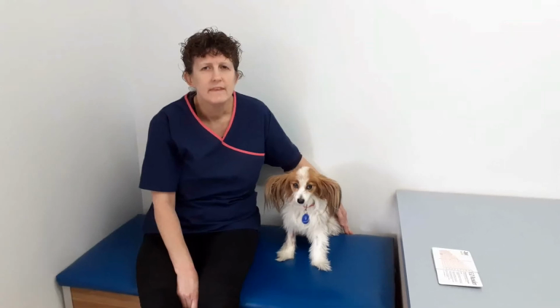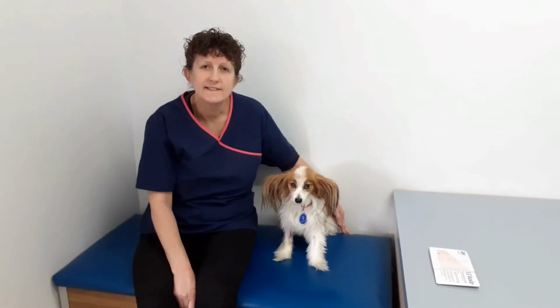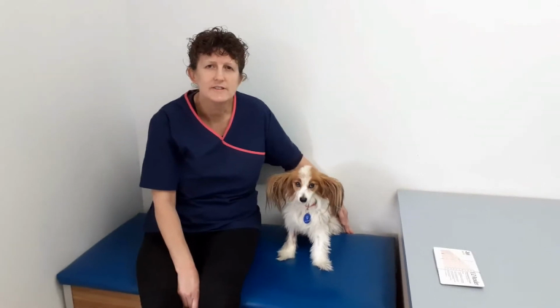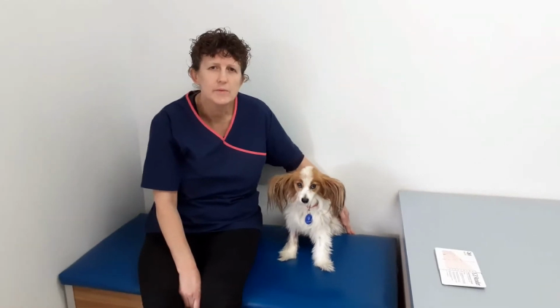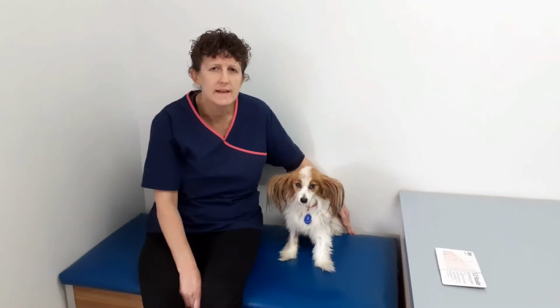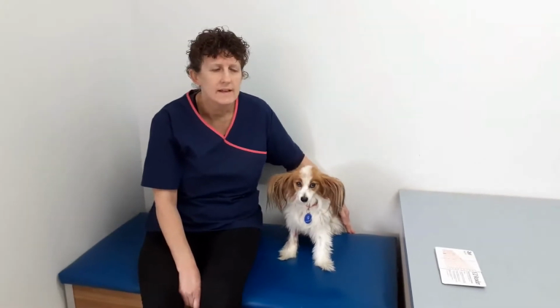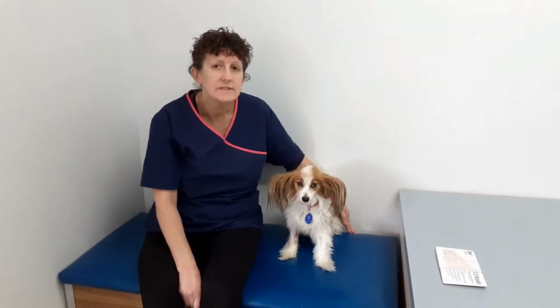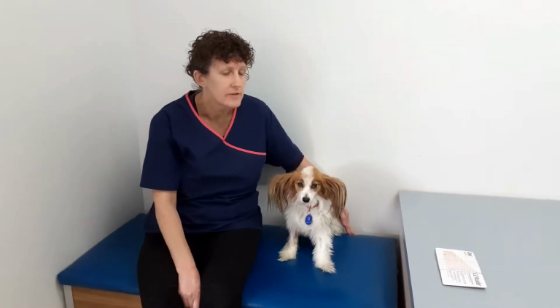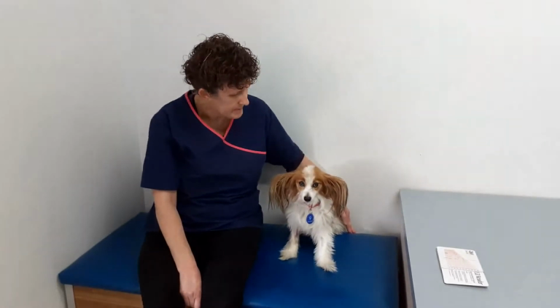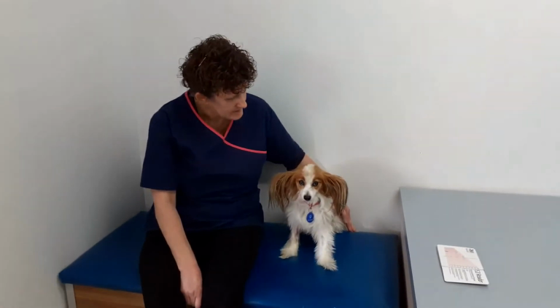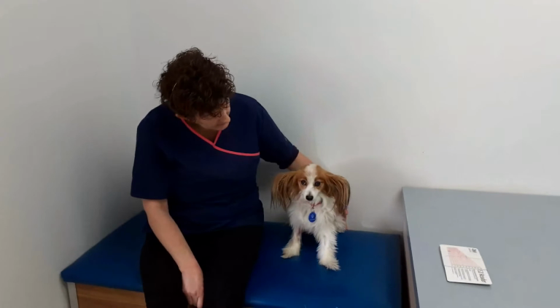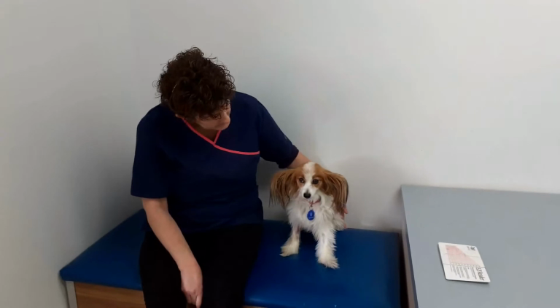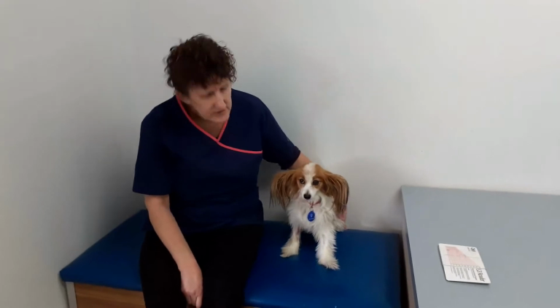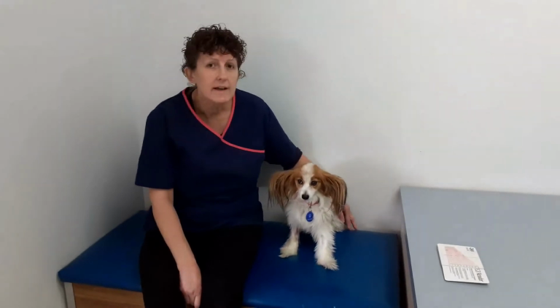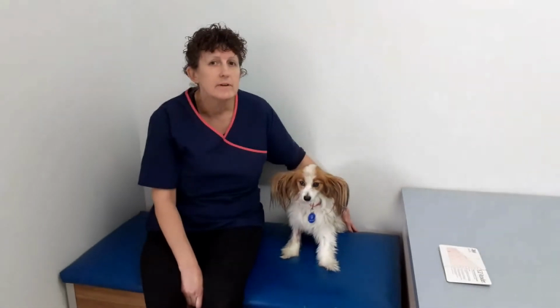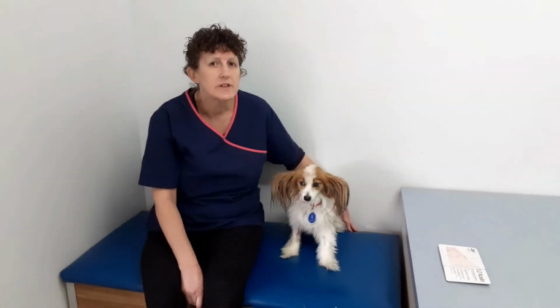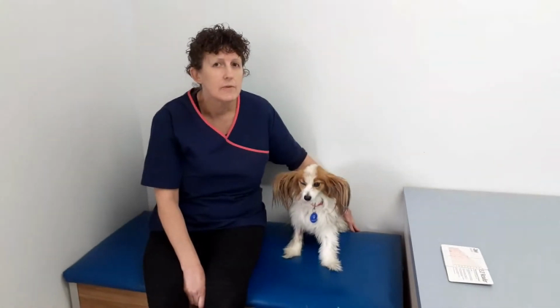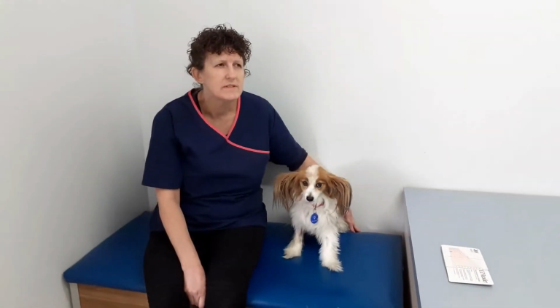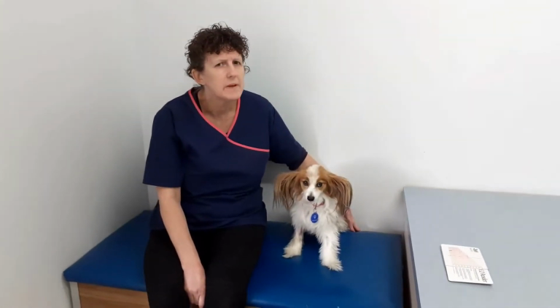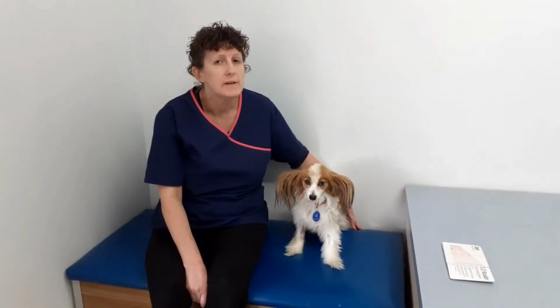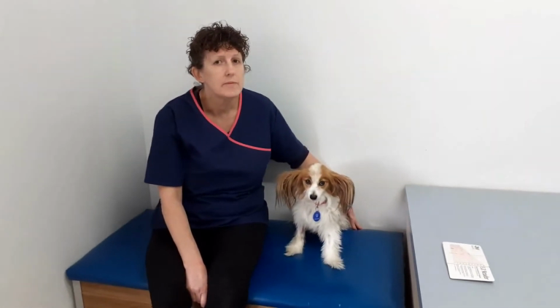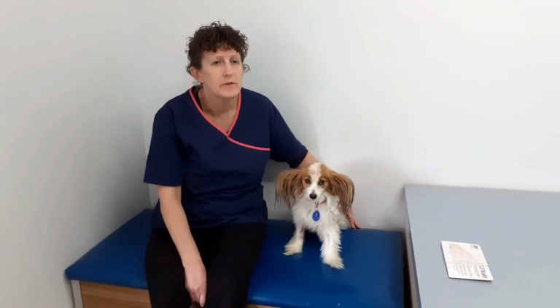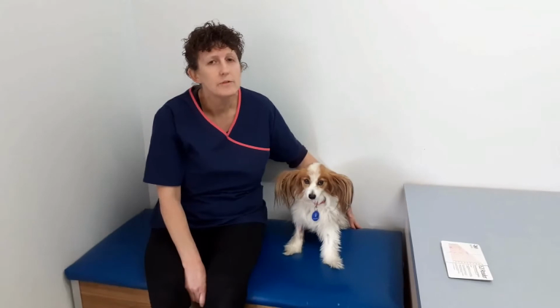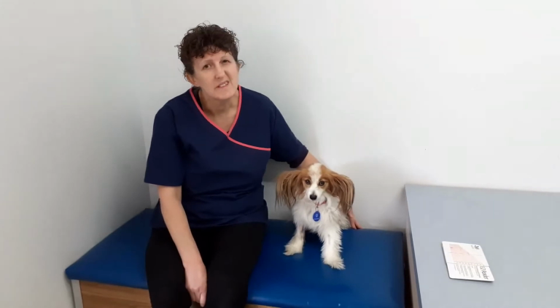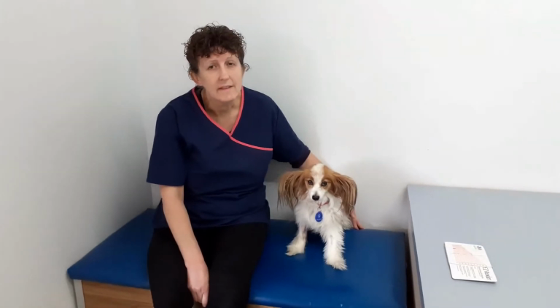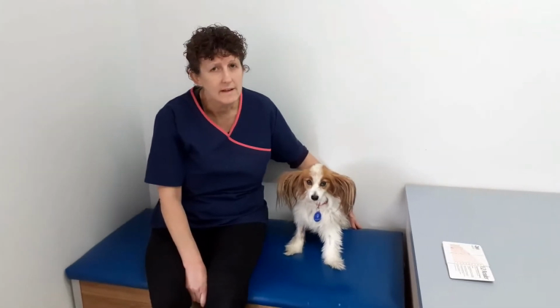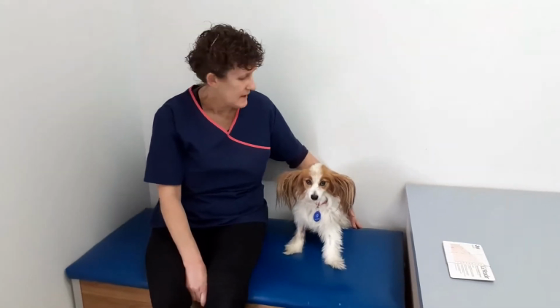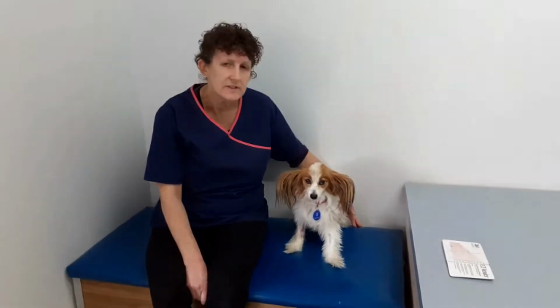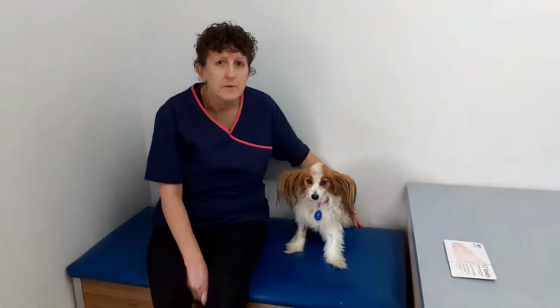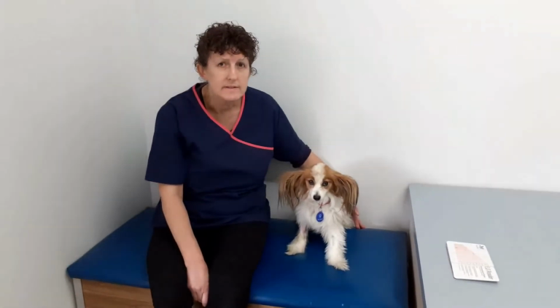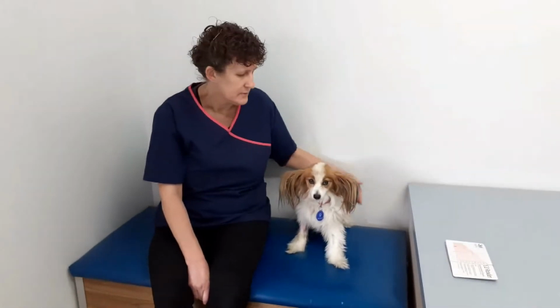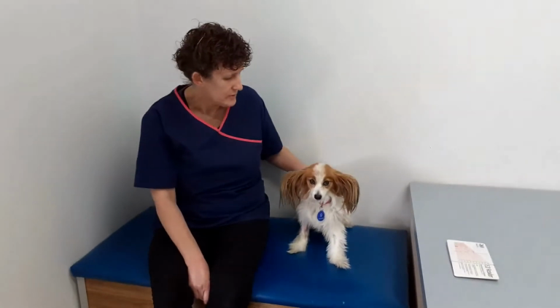Today we're with Lily, a 10-year-old Papillon — quite cute. She came in because she was being really picky with her food, almost eating nothing now, and she's lost weight as a consequence.